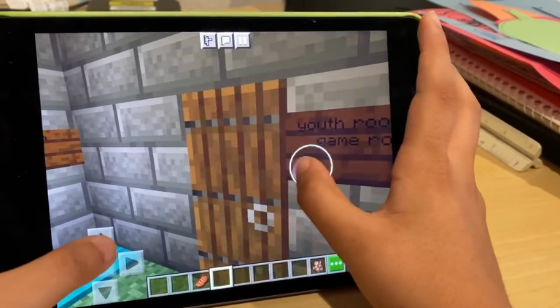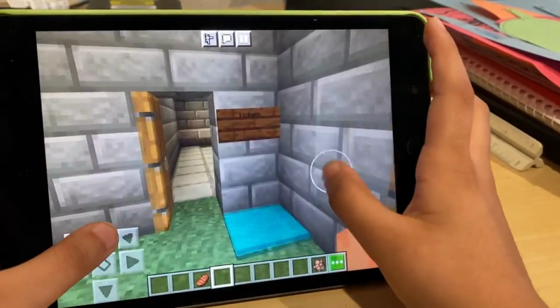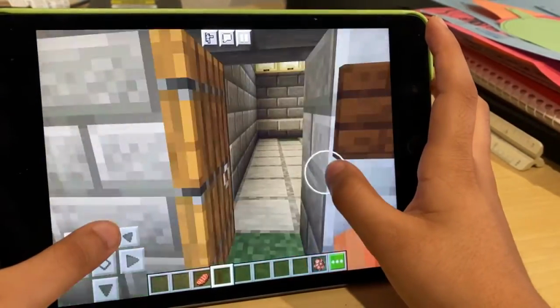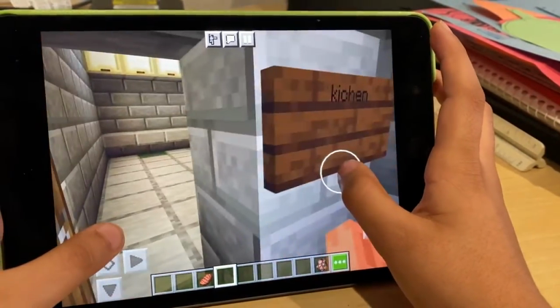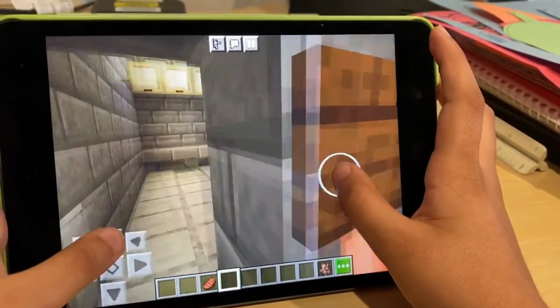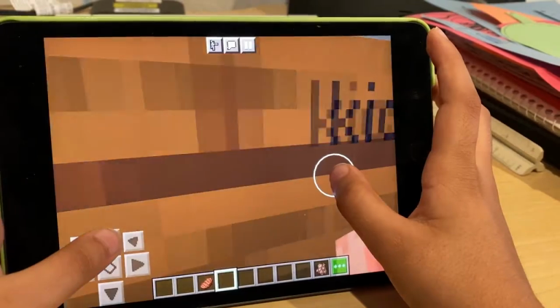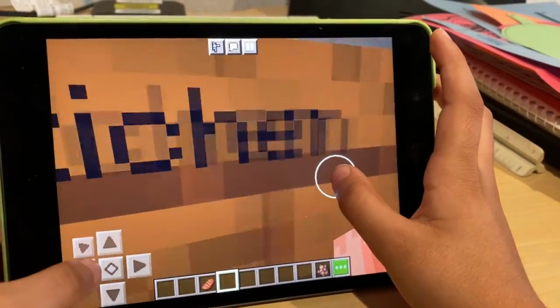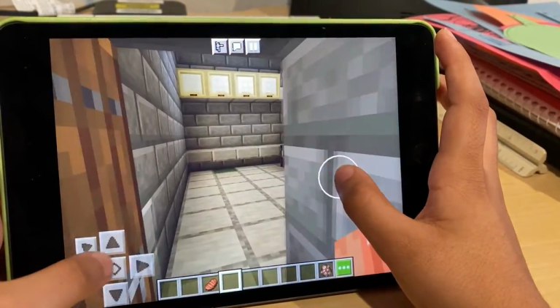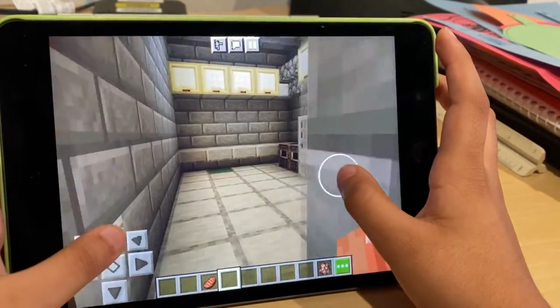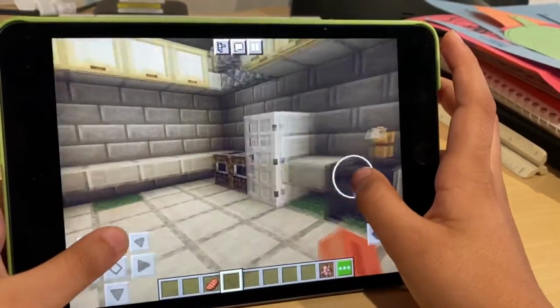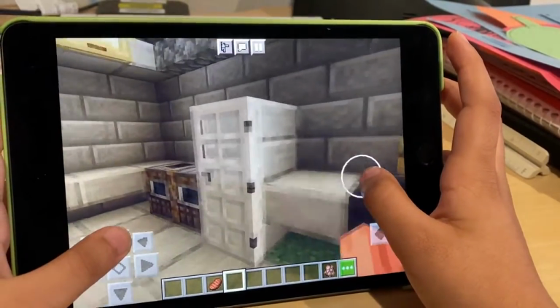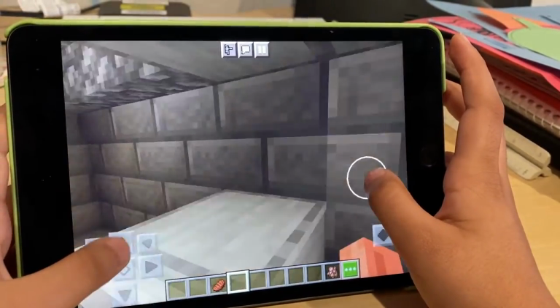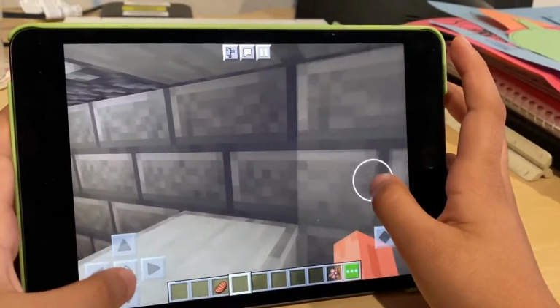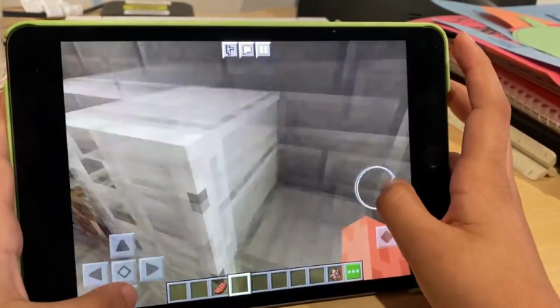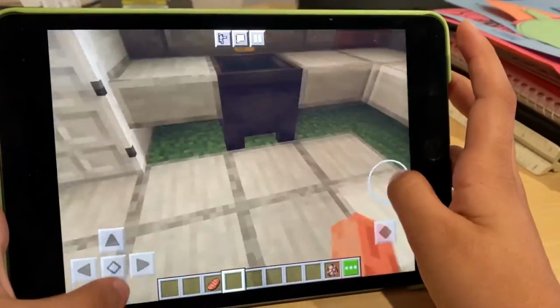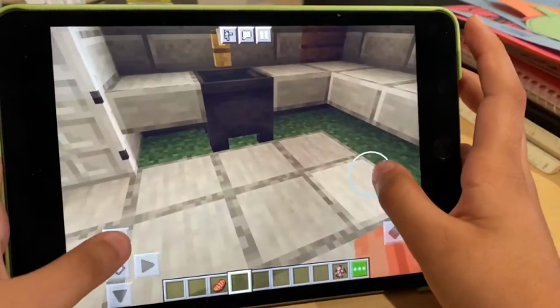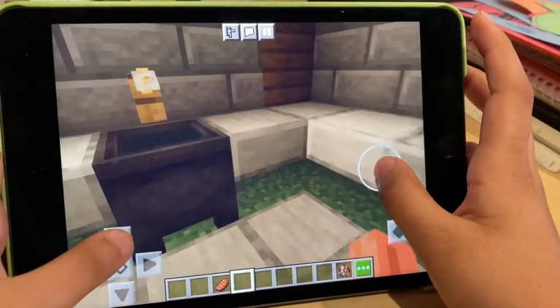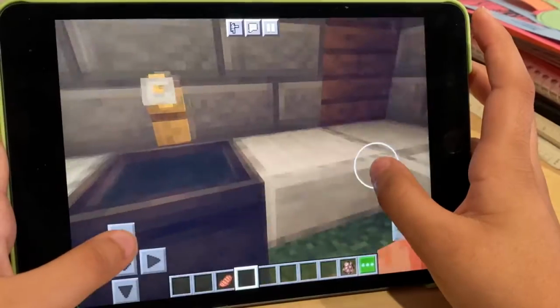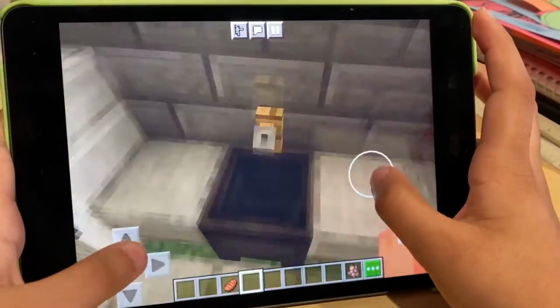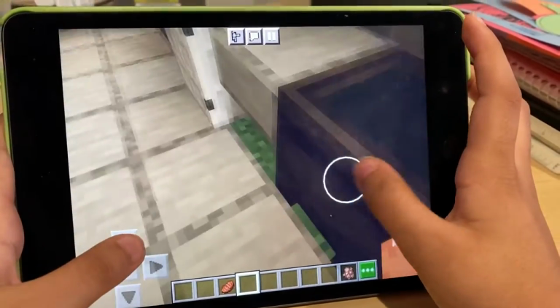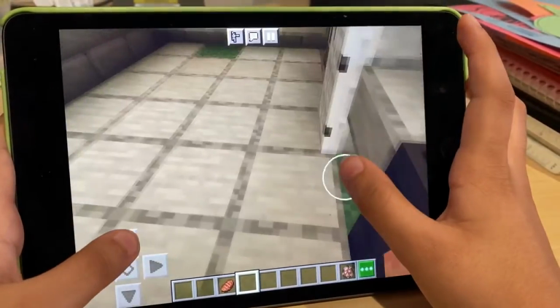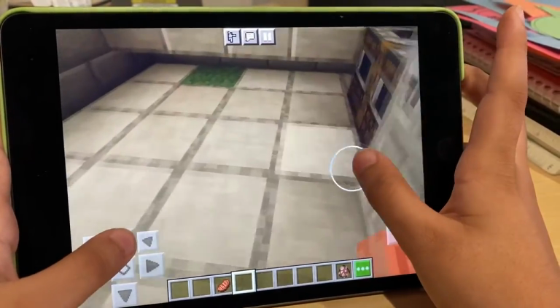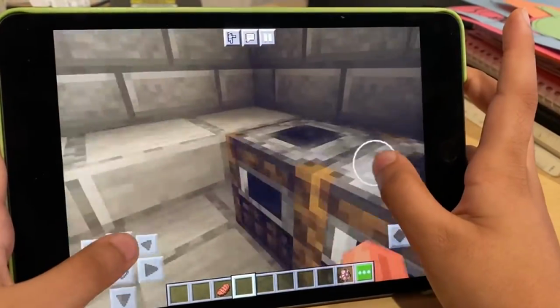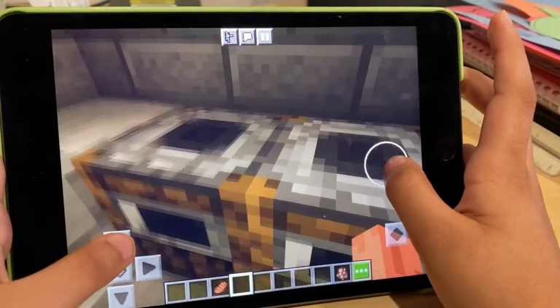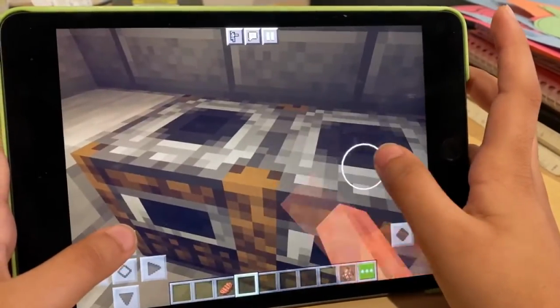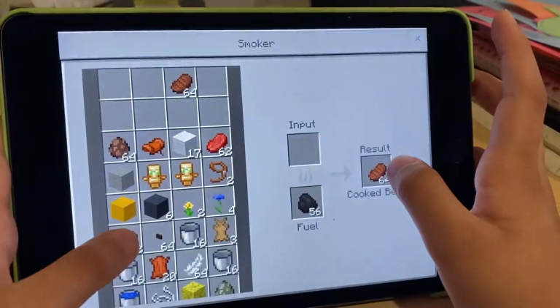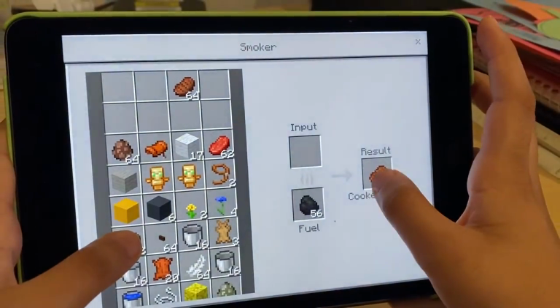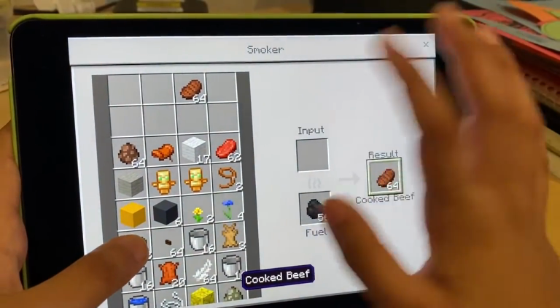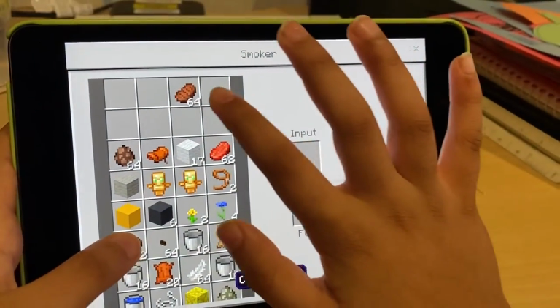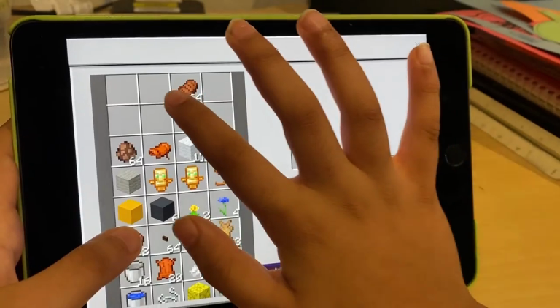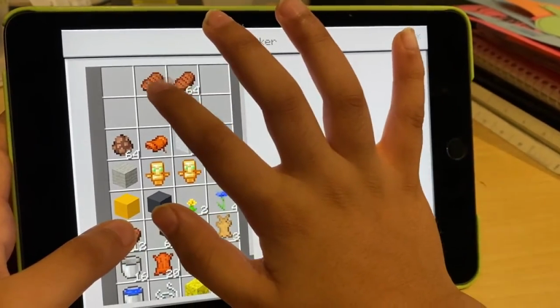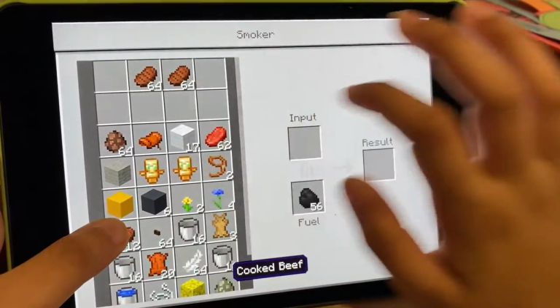Here we have the kitchen. There's a nice little refrigerator with the sink — wash, wash, wash. And there's some food in there too.